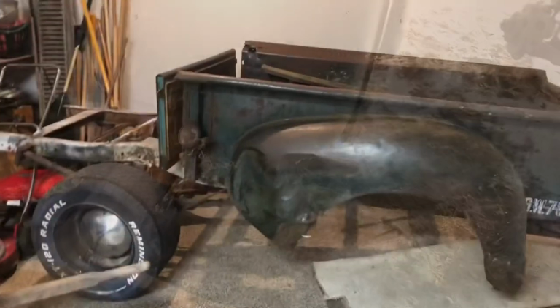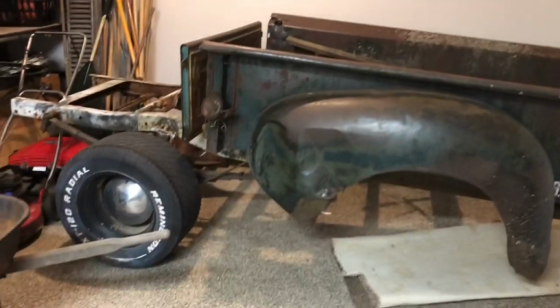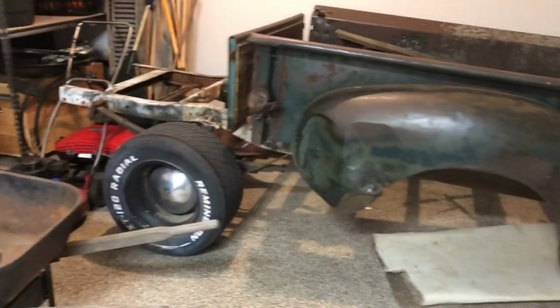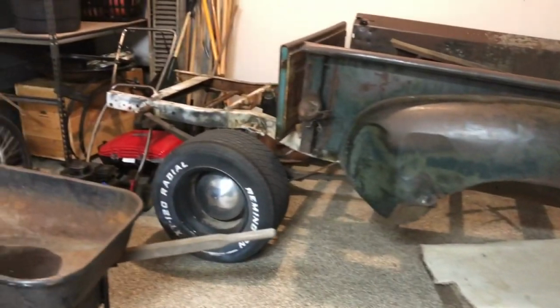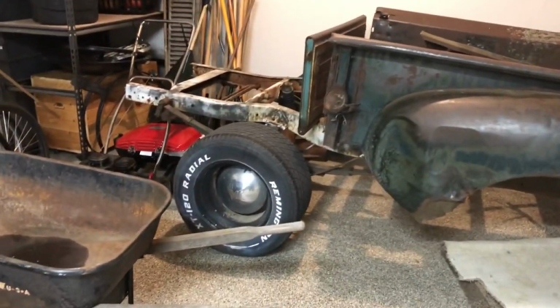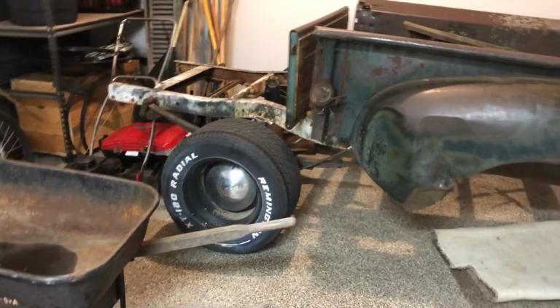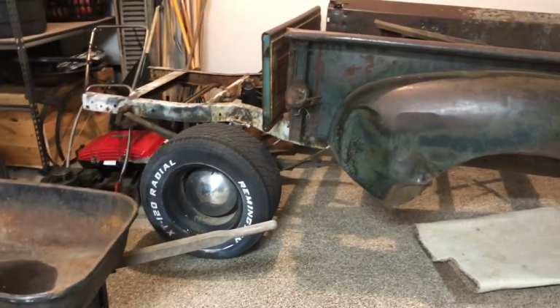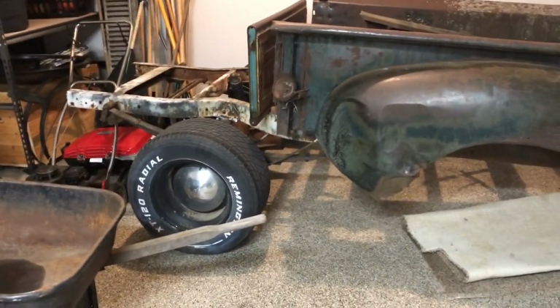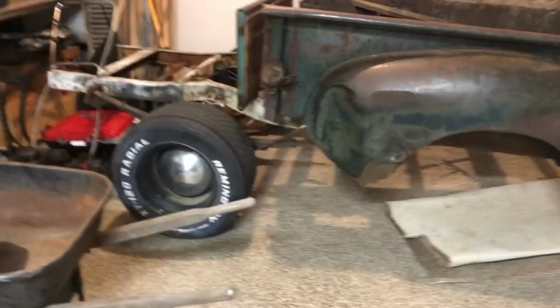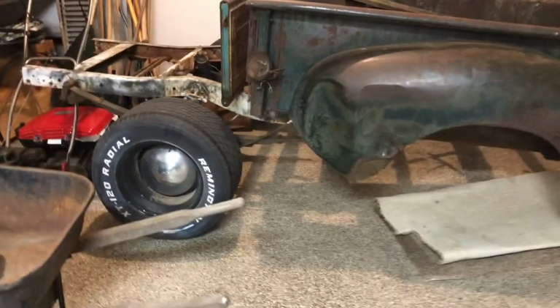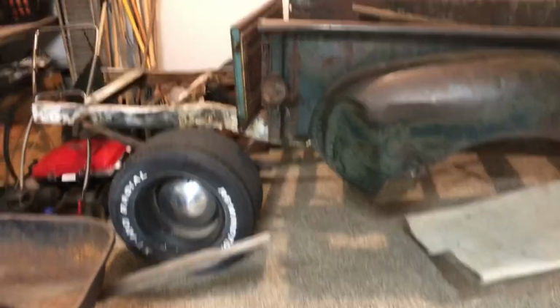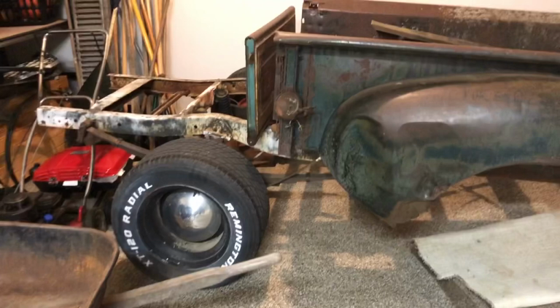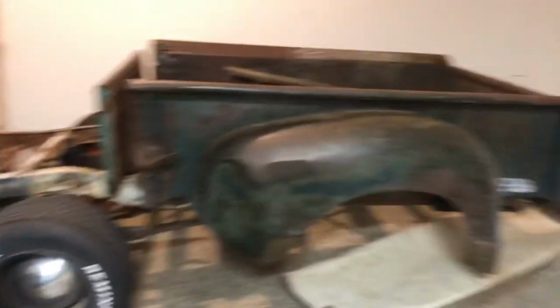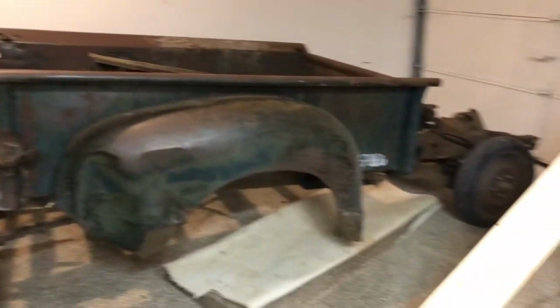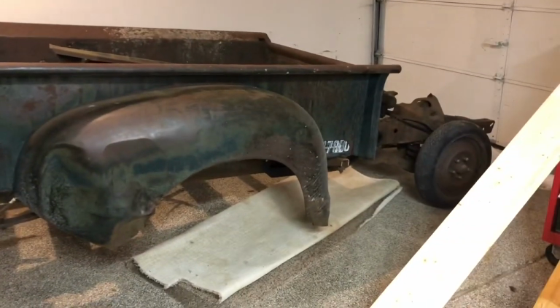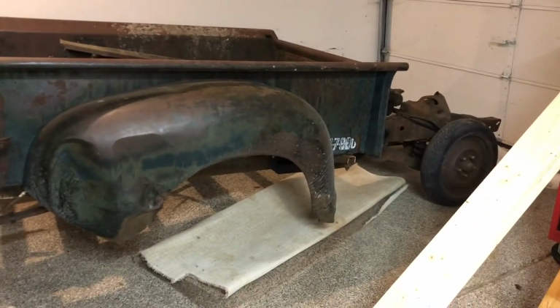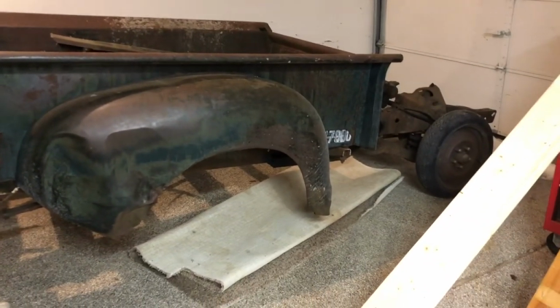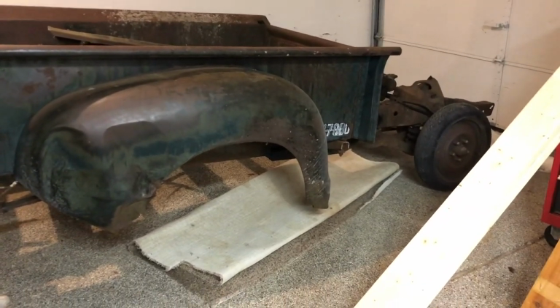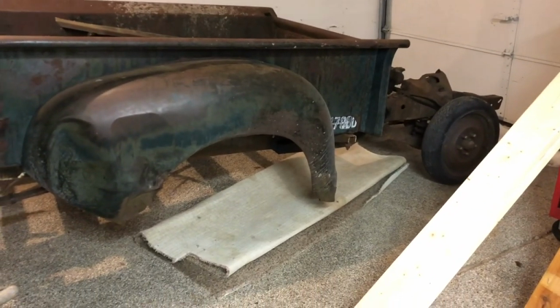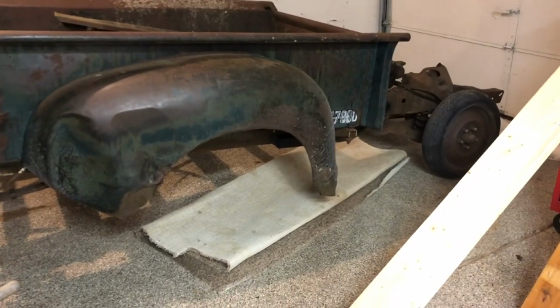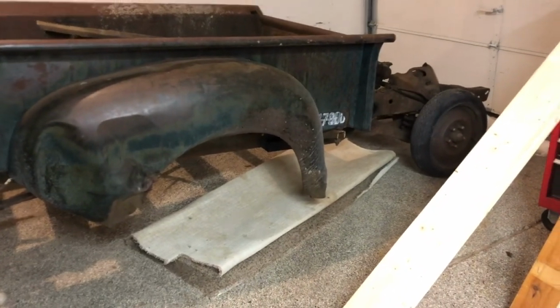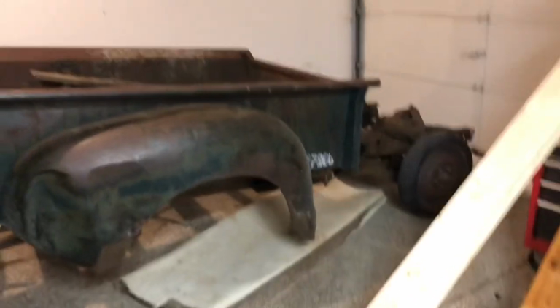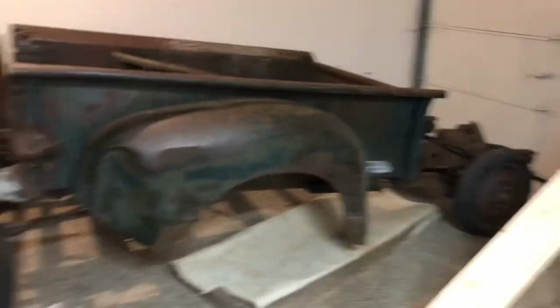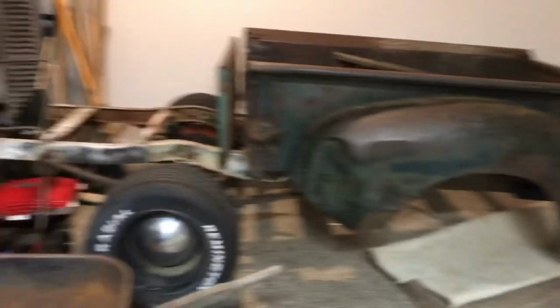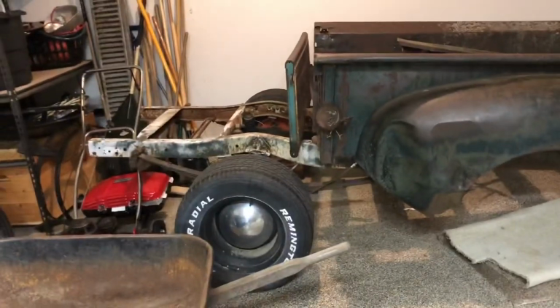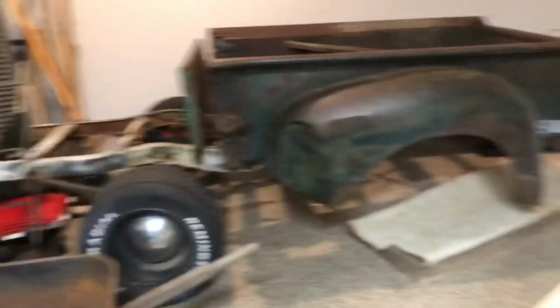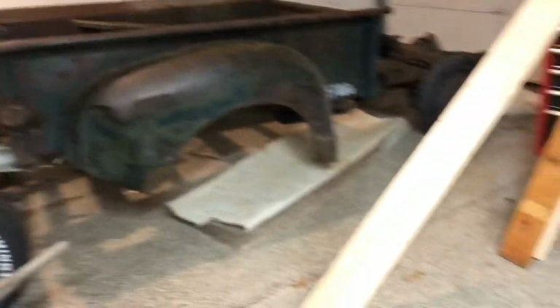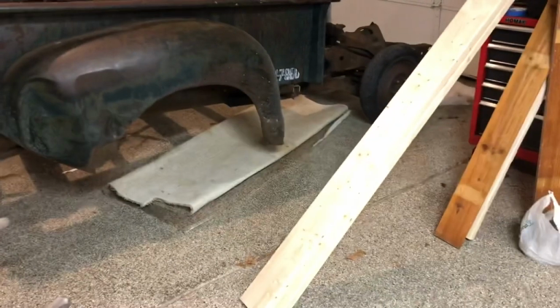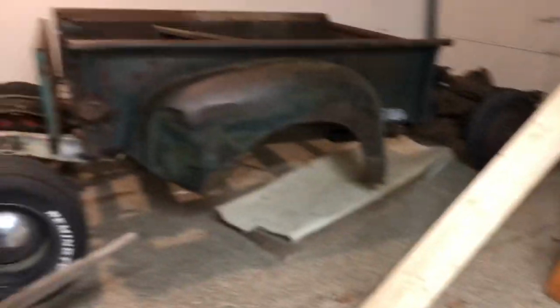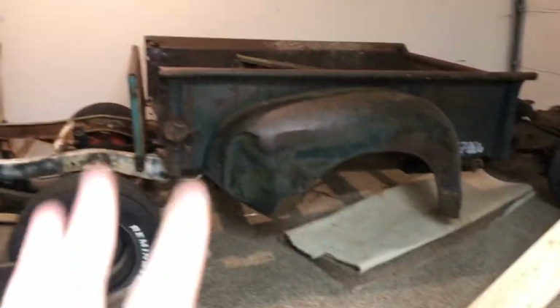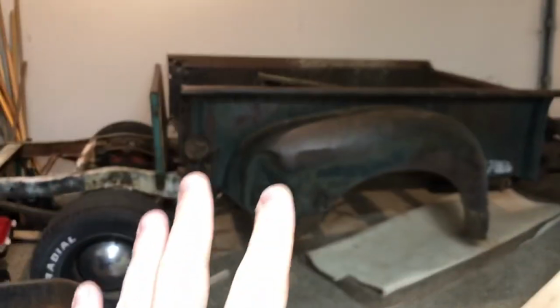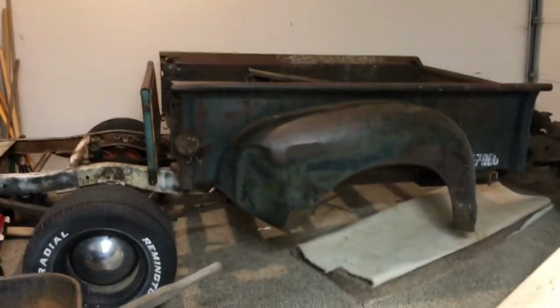So that last bit — we were thinking about getting the cab on here, but our towing rig wasn't rated for very much weight. So we kind of wanted to play it safe rather than bring all the sheet metal back. This should be plenty of stuff to start with anyway.